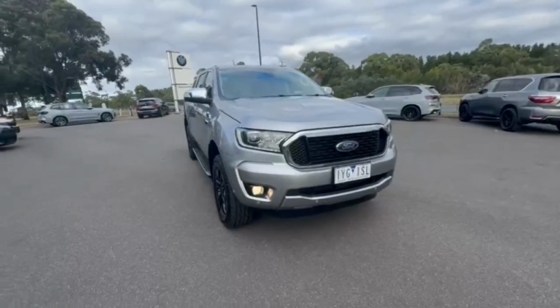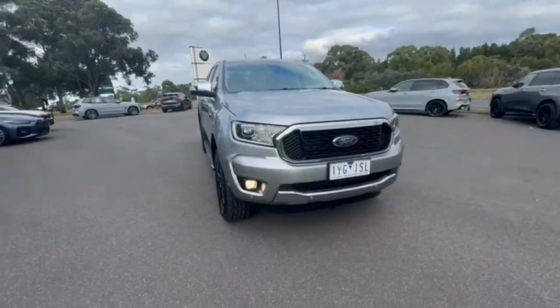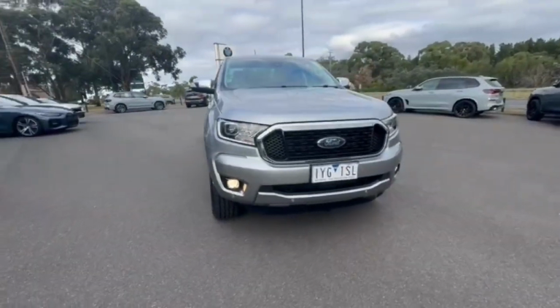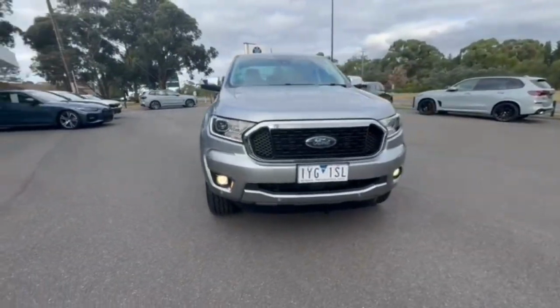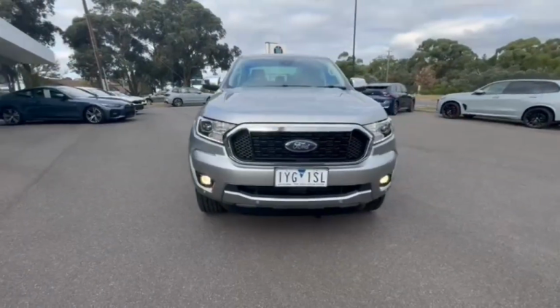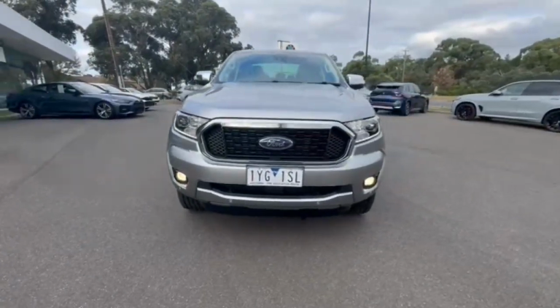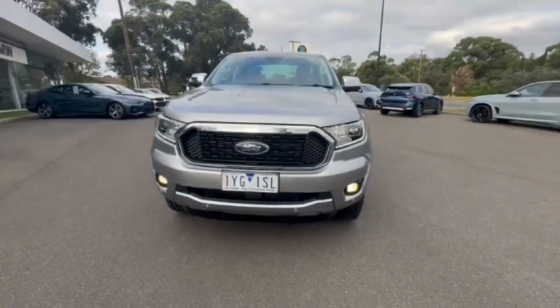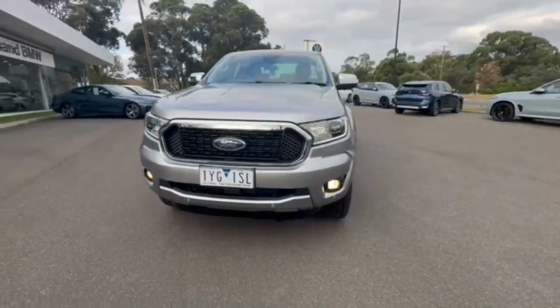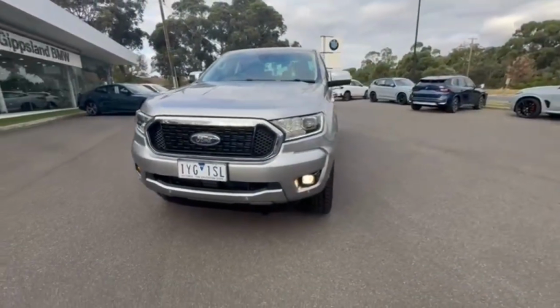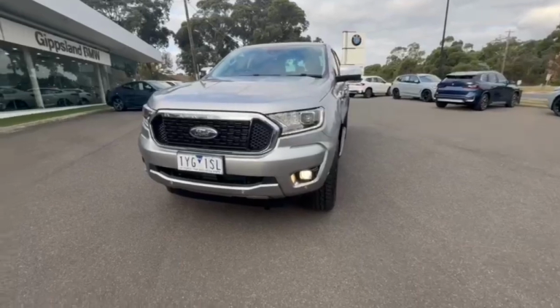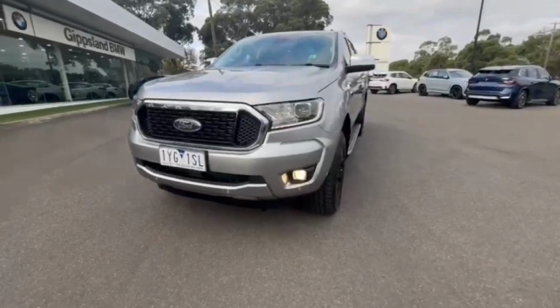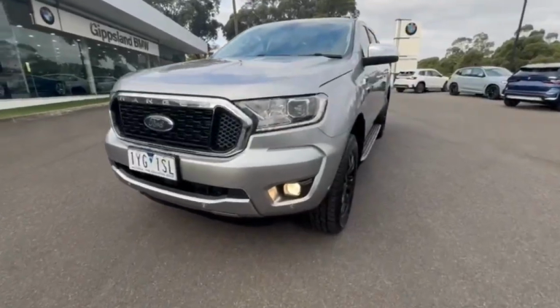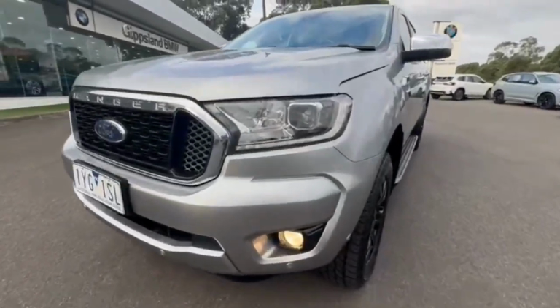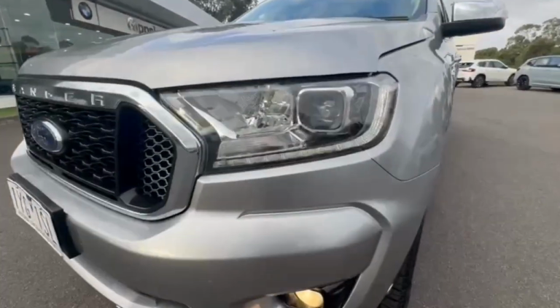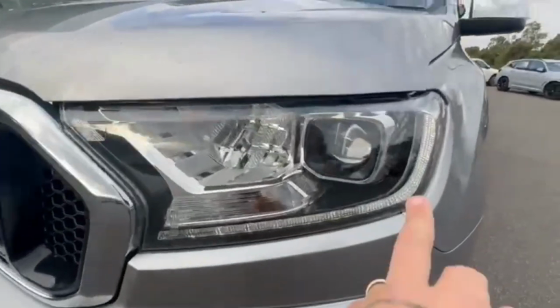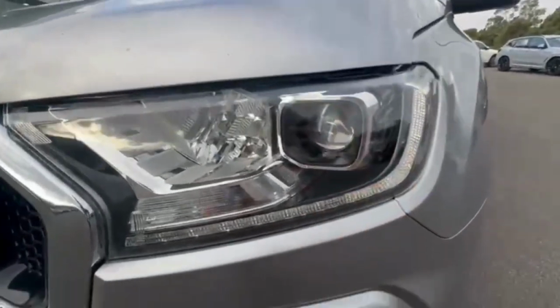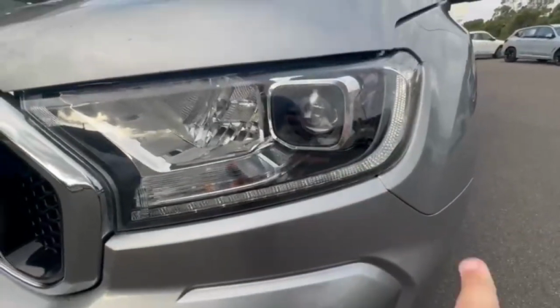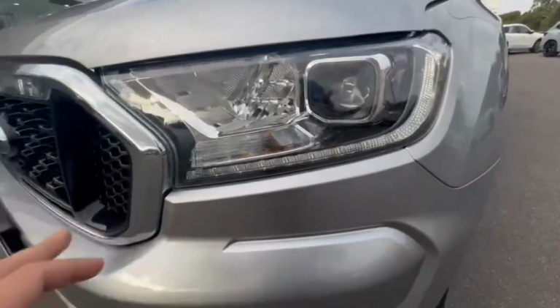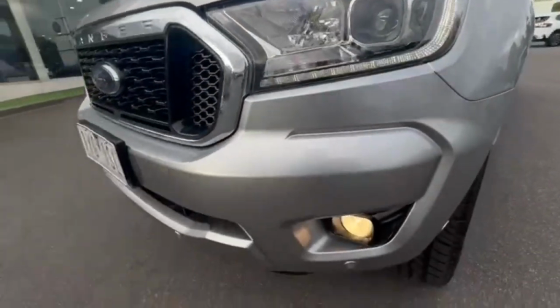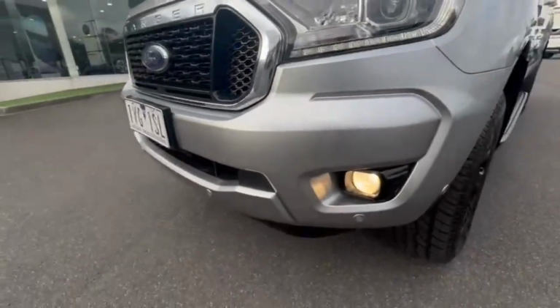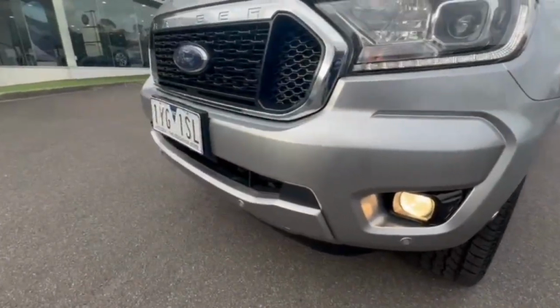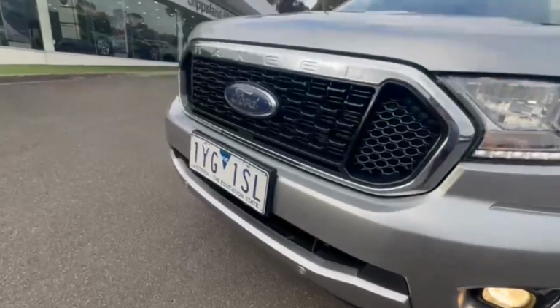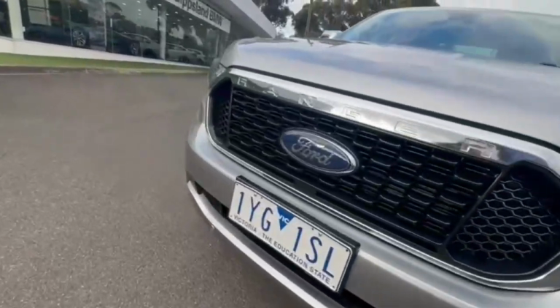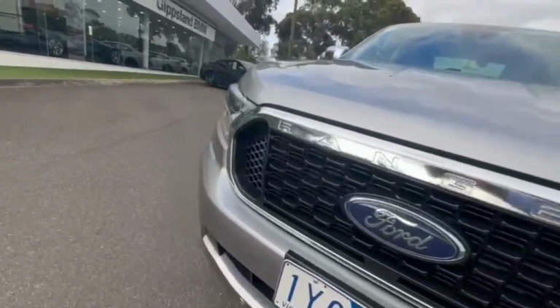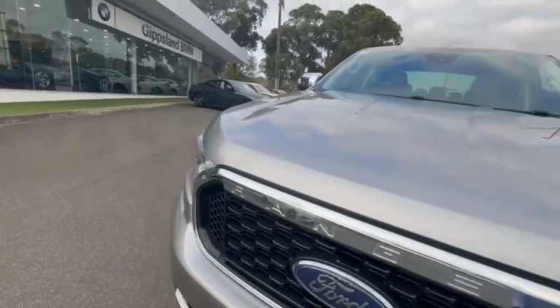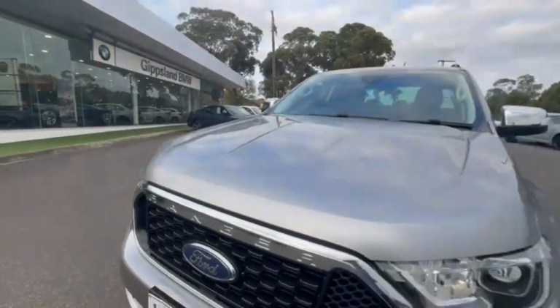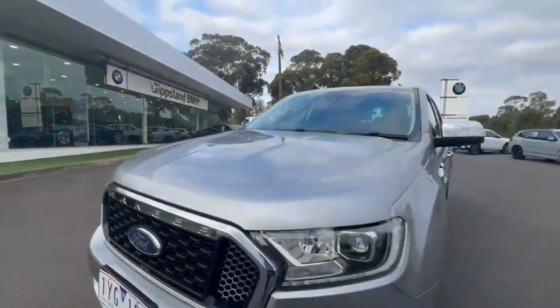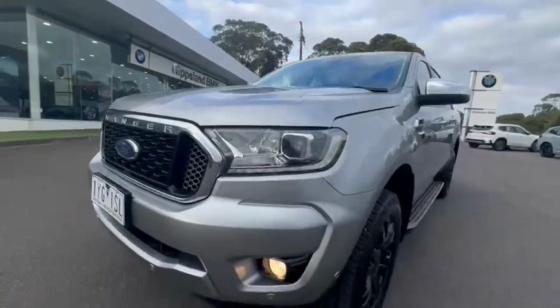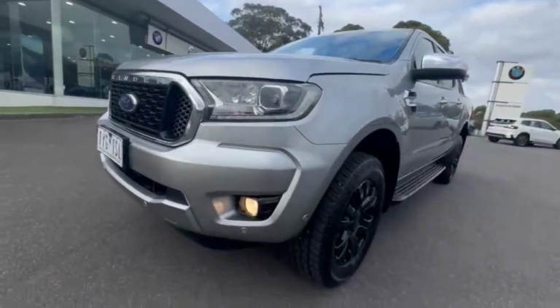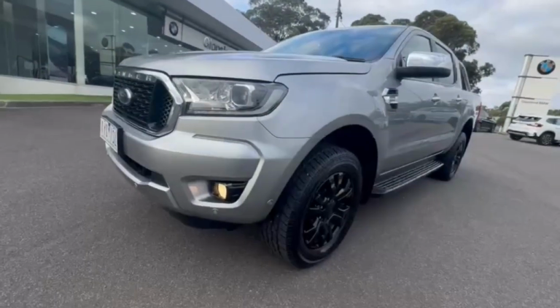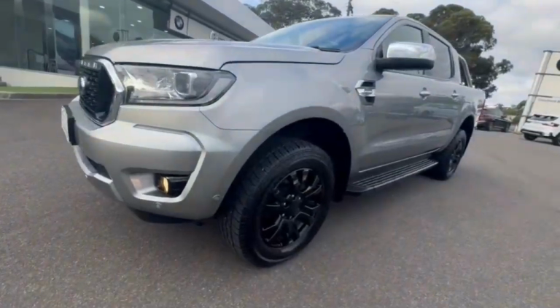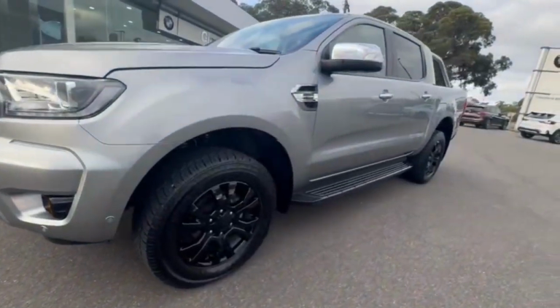G'day guys, I'm just checking out our just-arrived 2020 Ford Ranger XLT. At the front, you do get your projector-style headlights, daytime running lights, front sensors — really nice and tidy on the nose of the car.